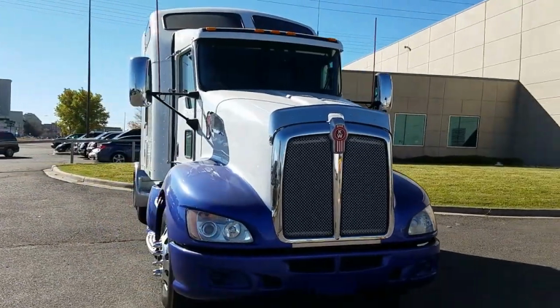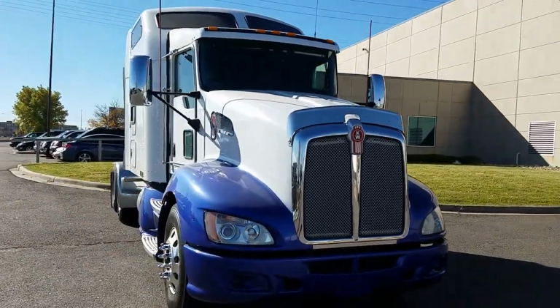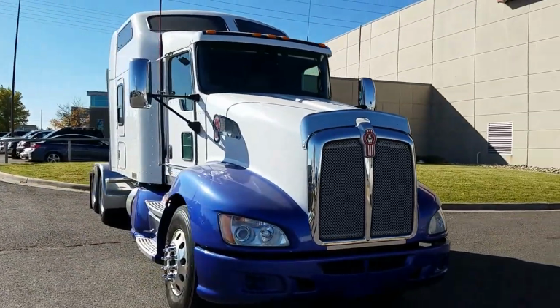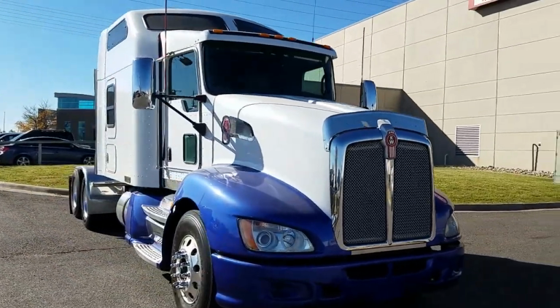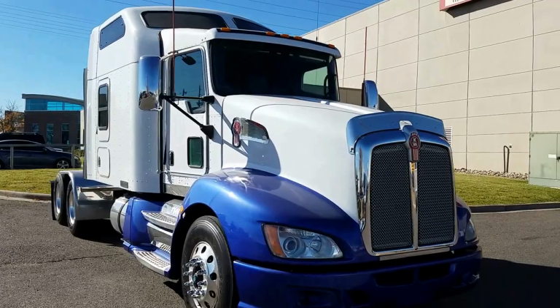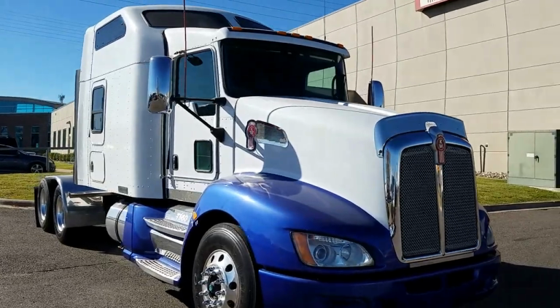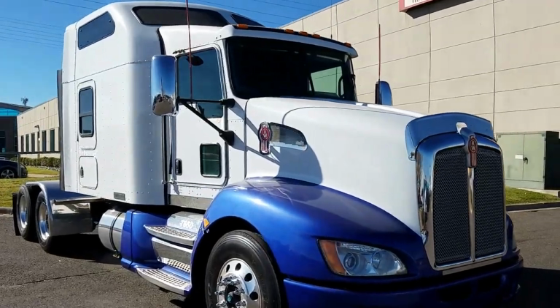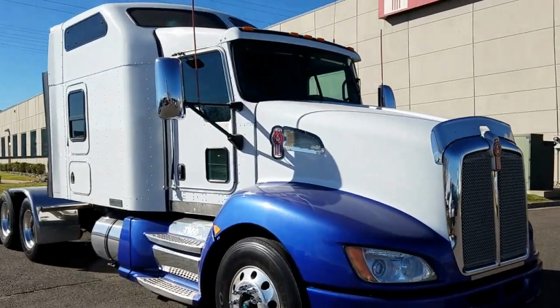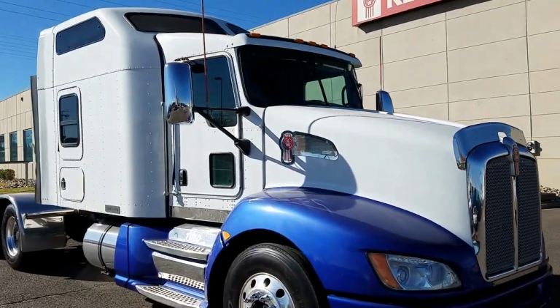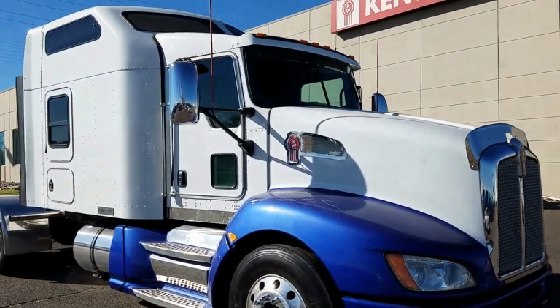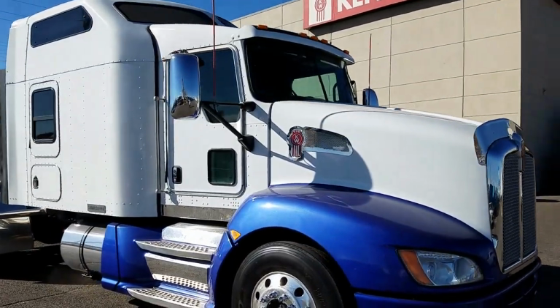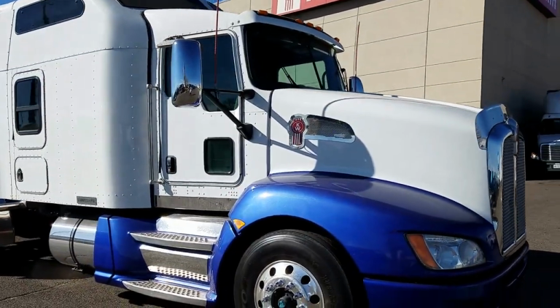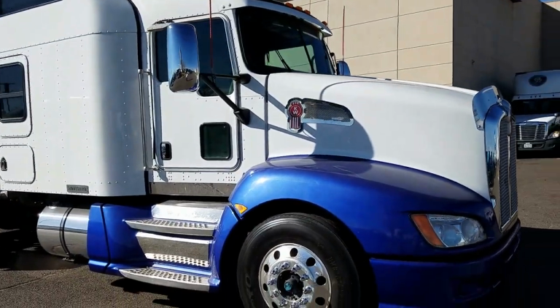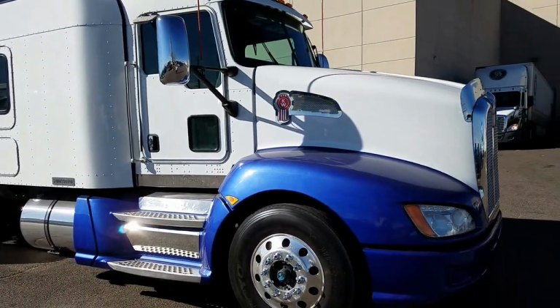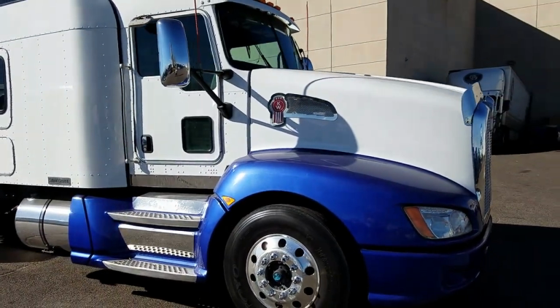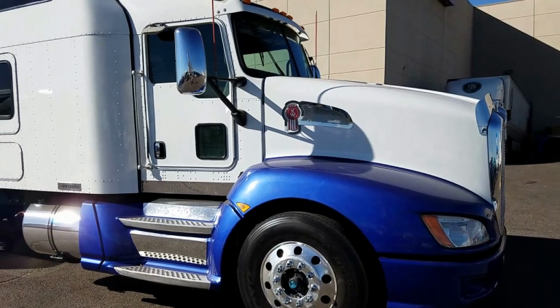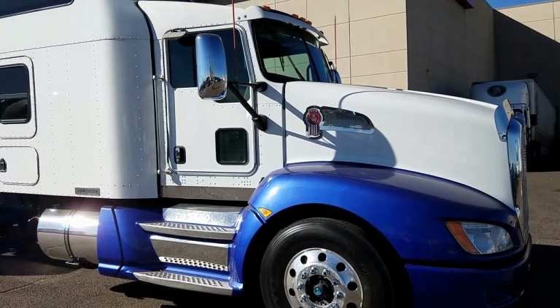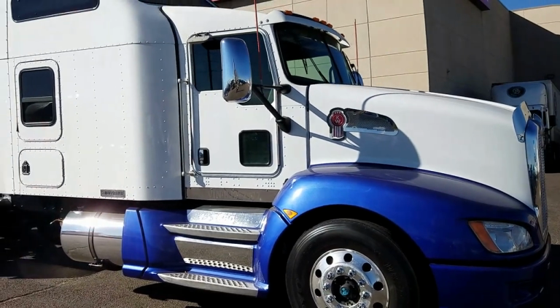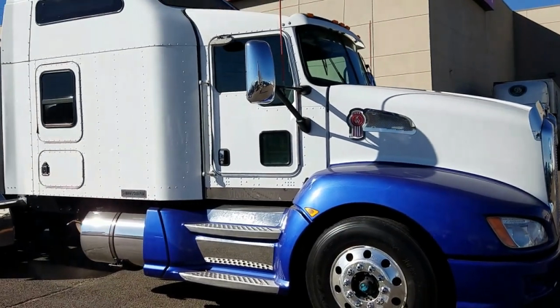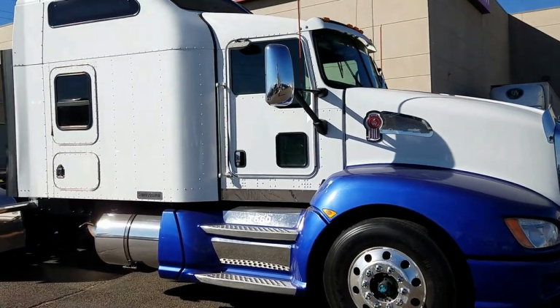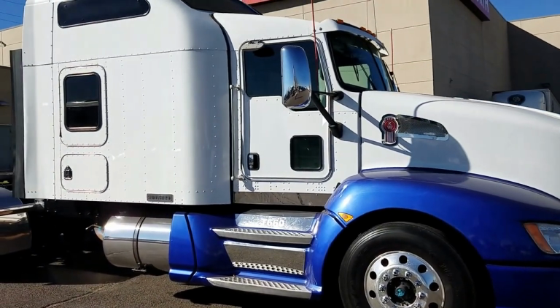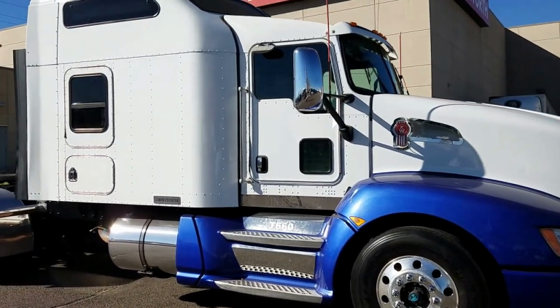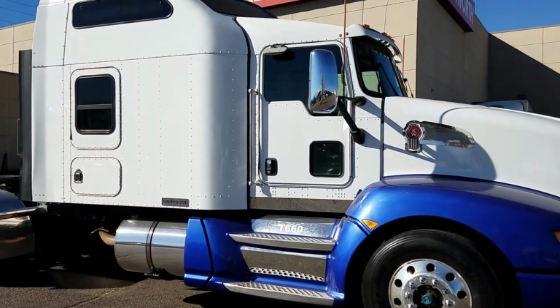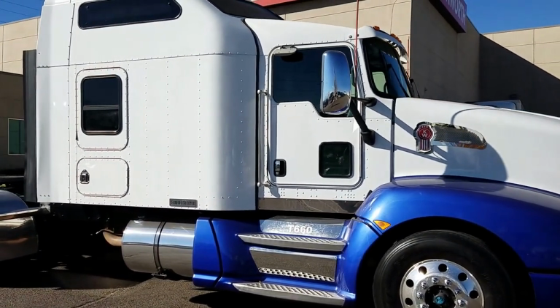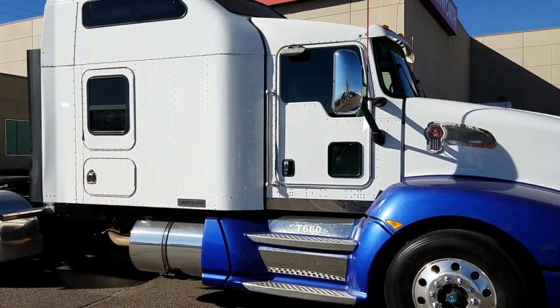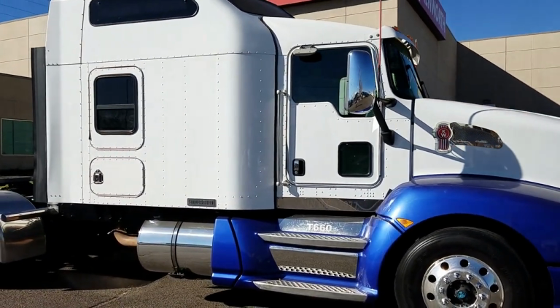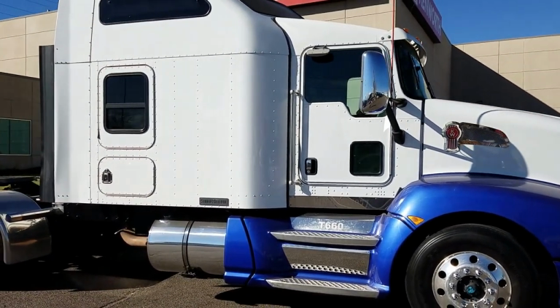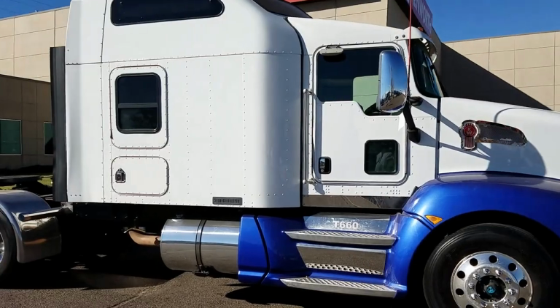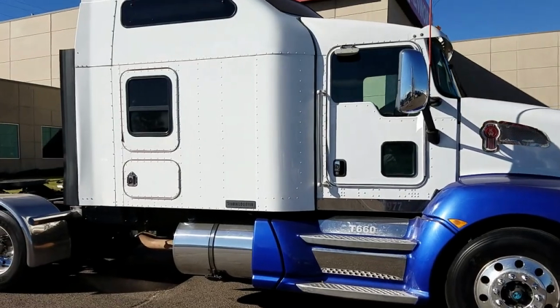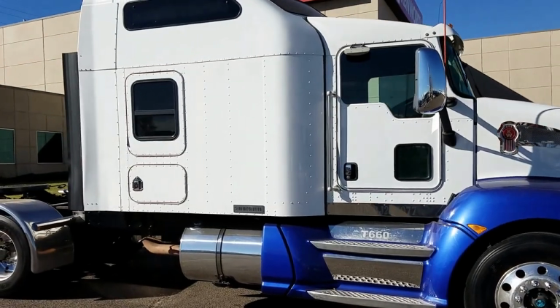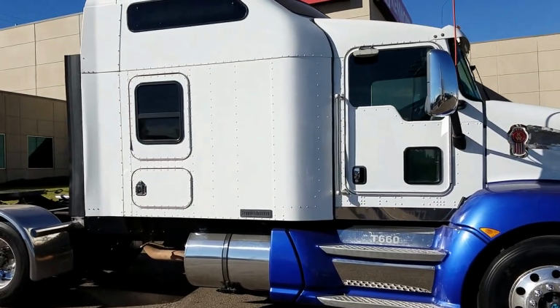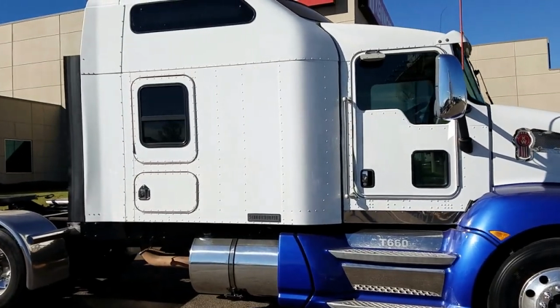2011 Kenworth T660. It's got a Cat C15, 475 horsepower with 1850 torque, and a 10-speed auto shift transmission.